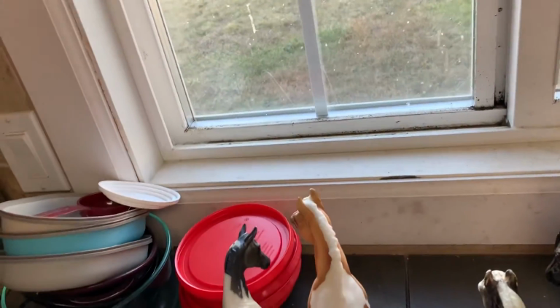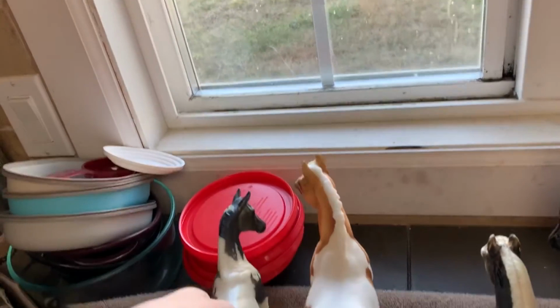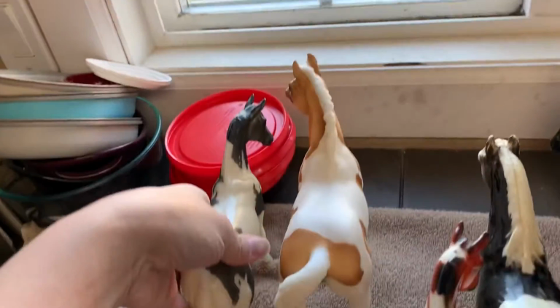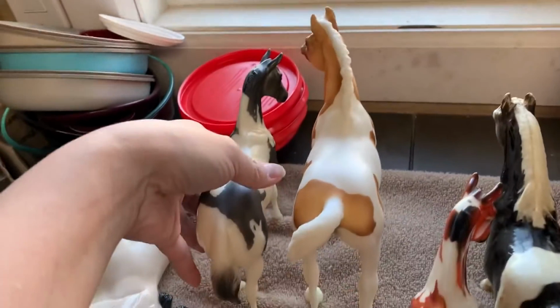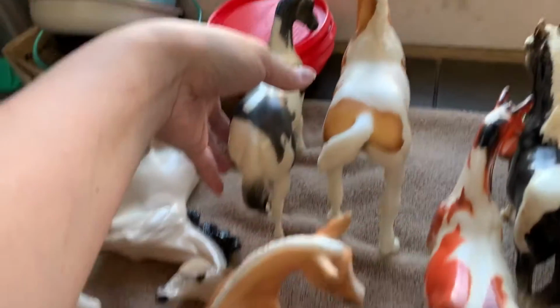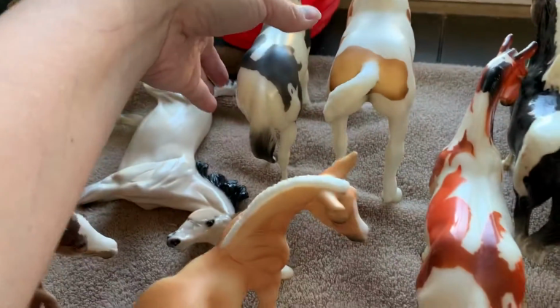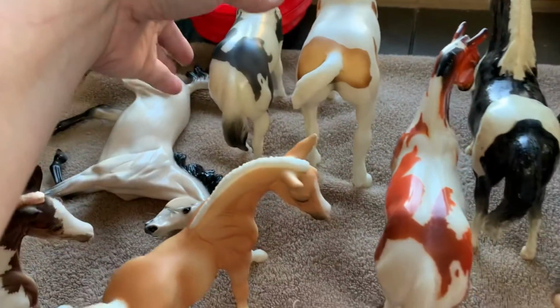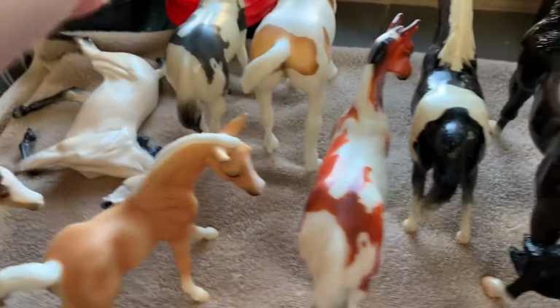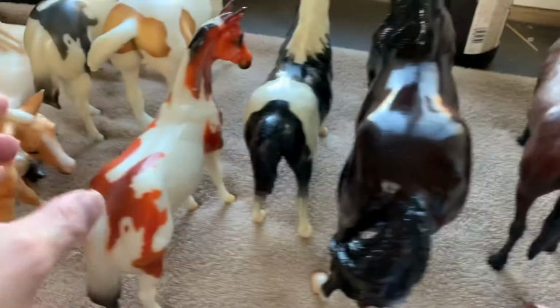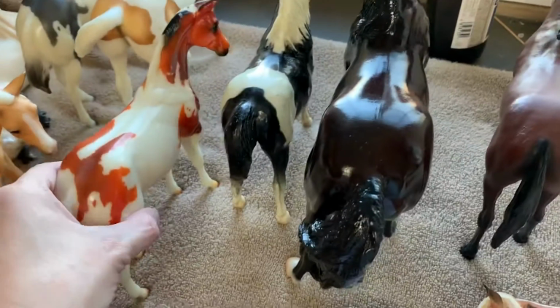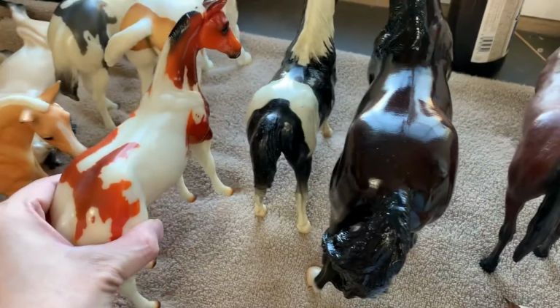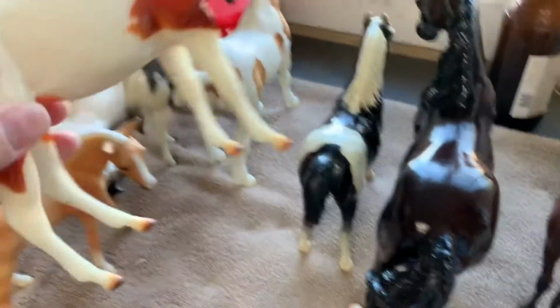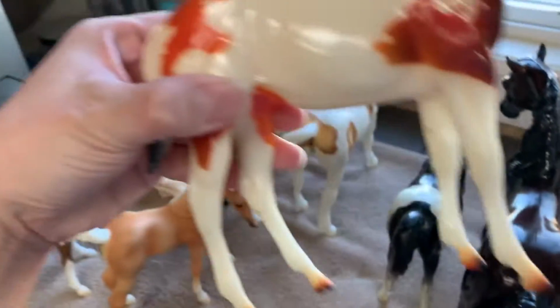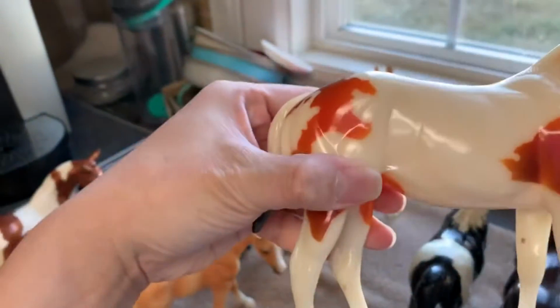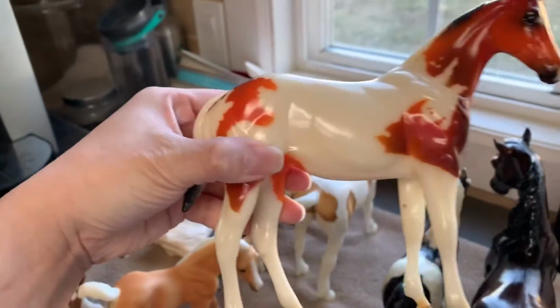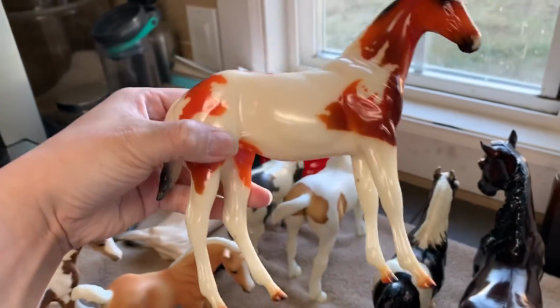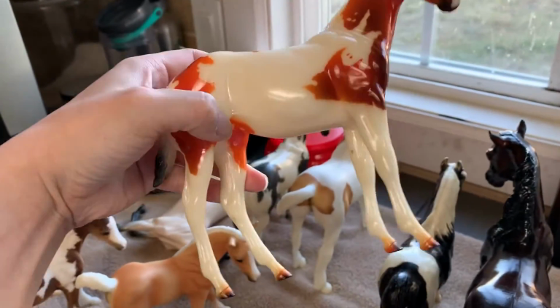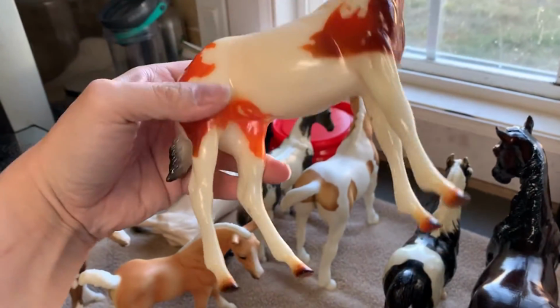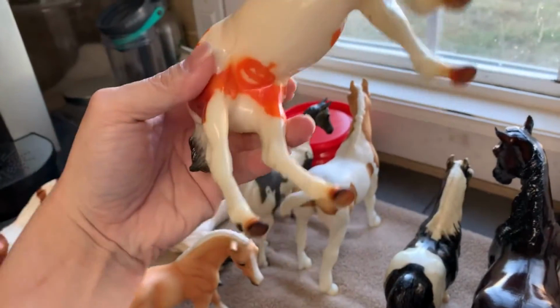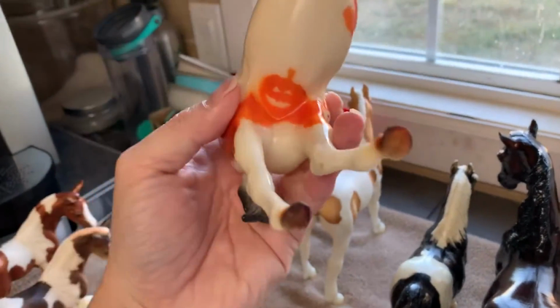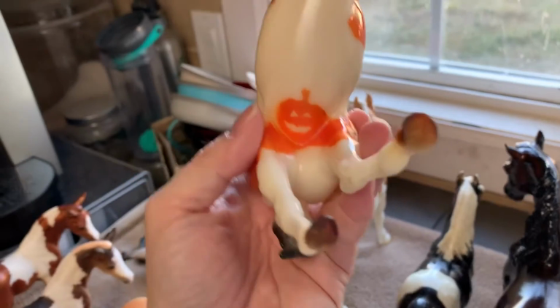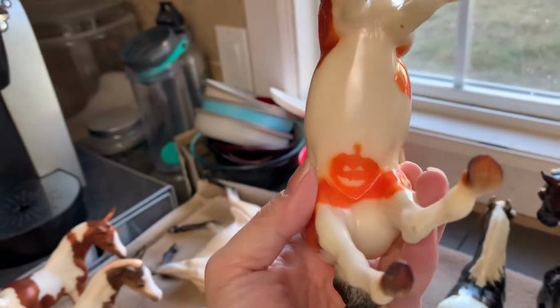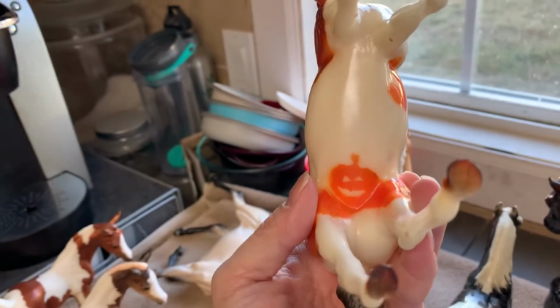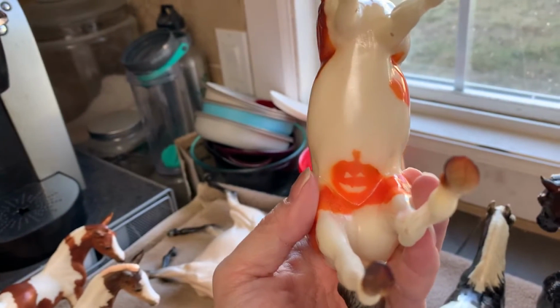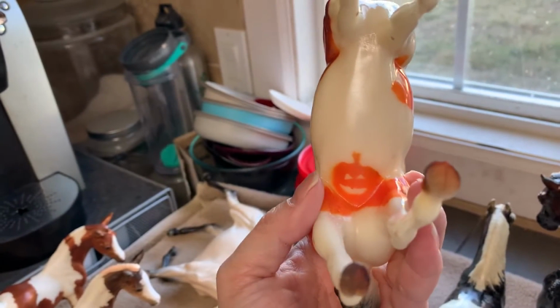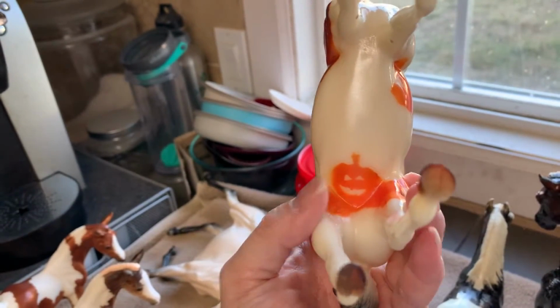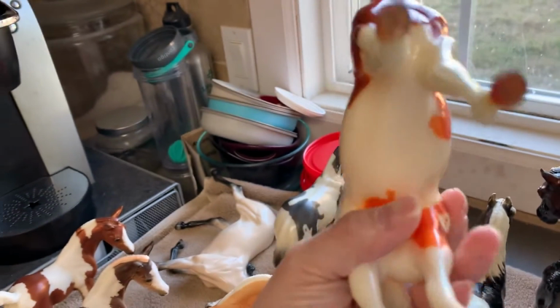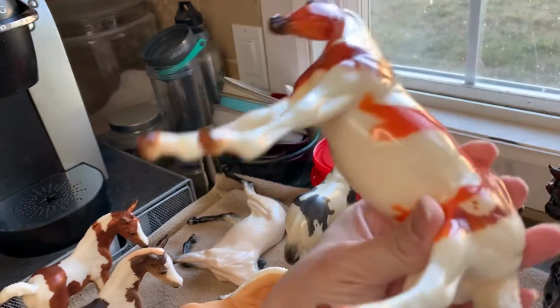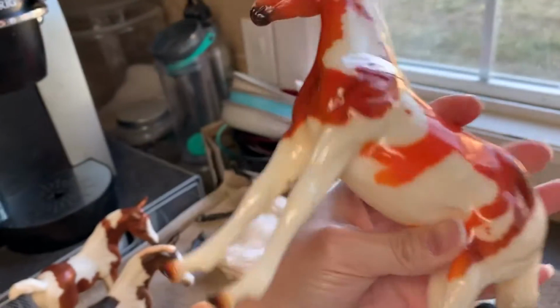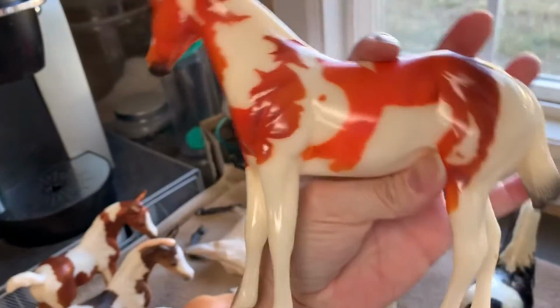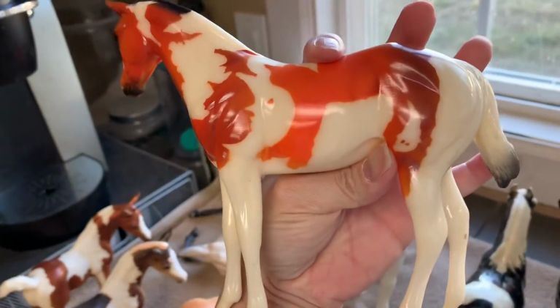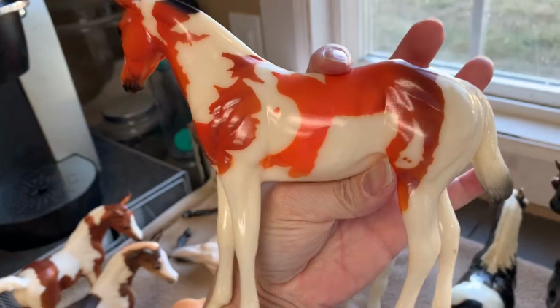This is the other Peter Stone foal right here. This one's a pretty bright orange bay who might actually be a decorator. There's that jack-o-lantern marking on the bottom — that's awesome, love it. This one's a glossy.